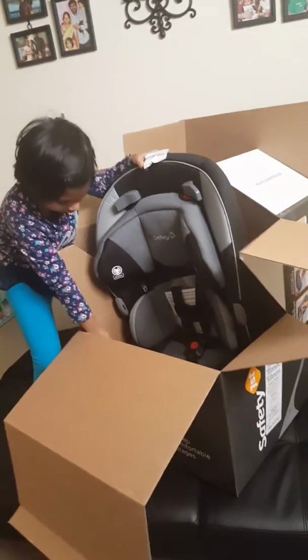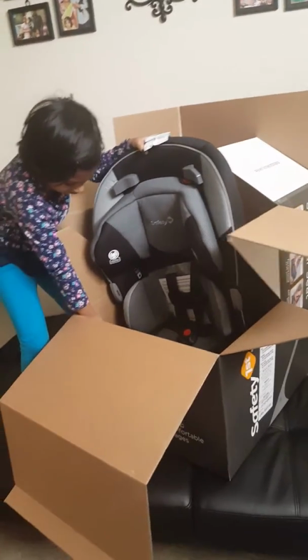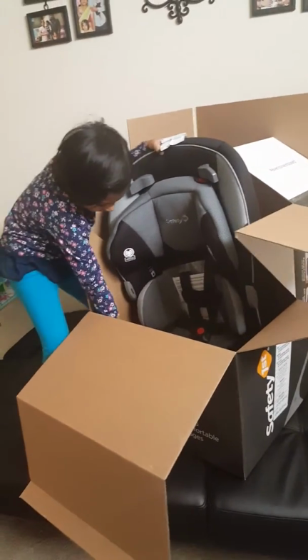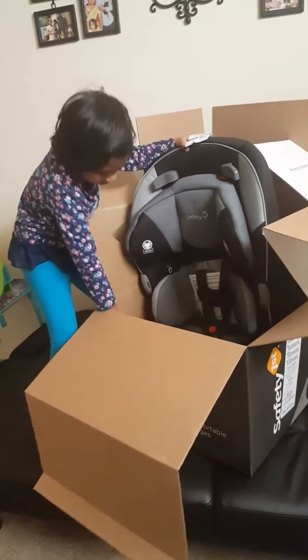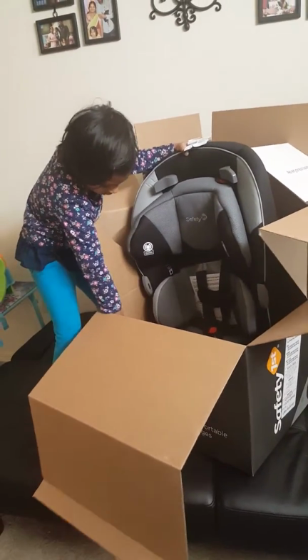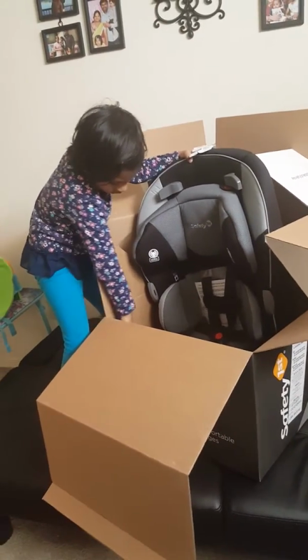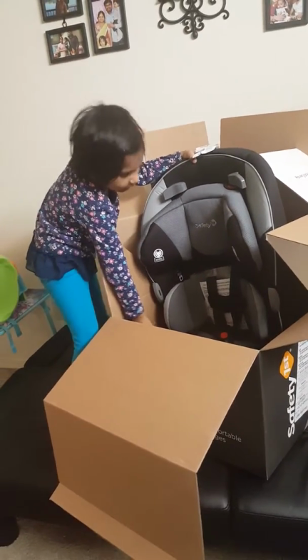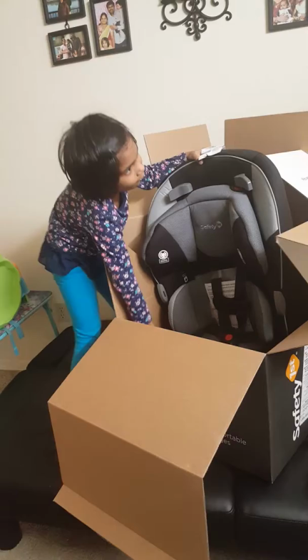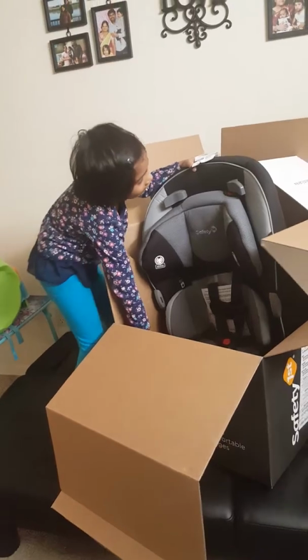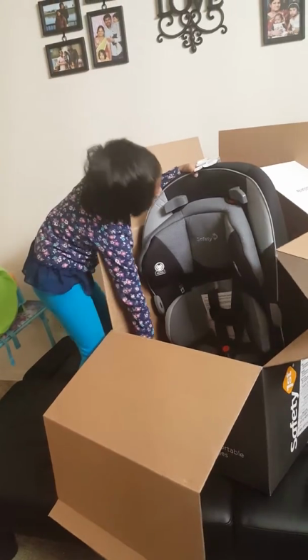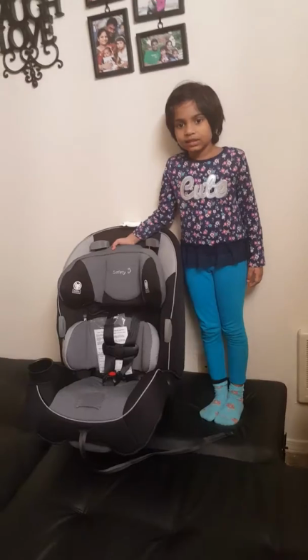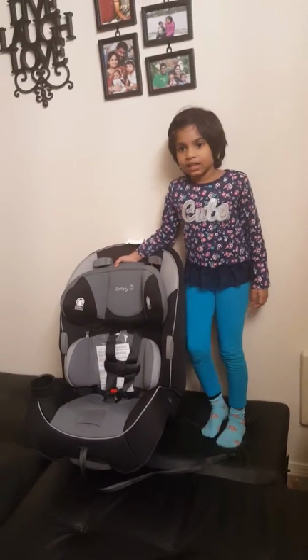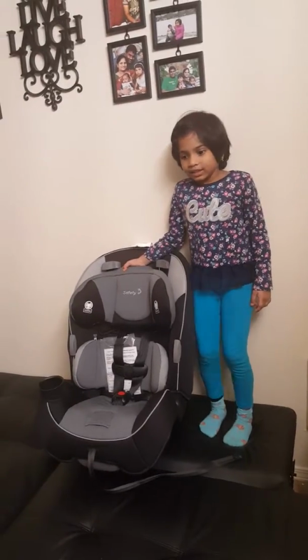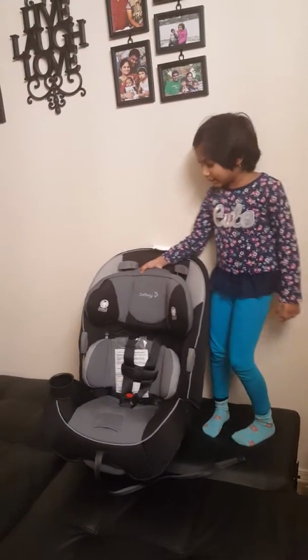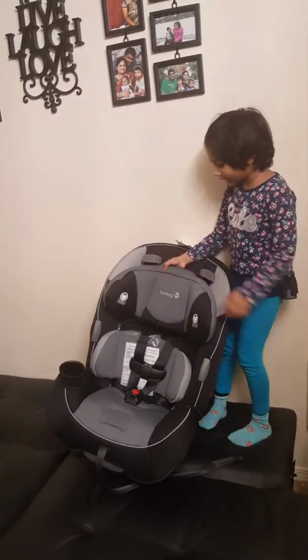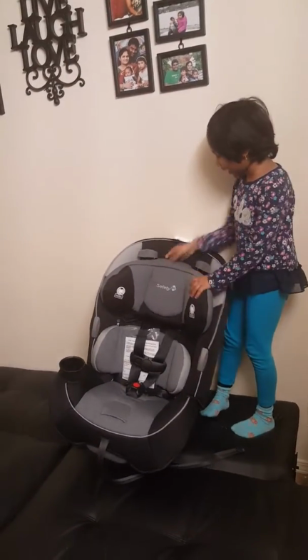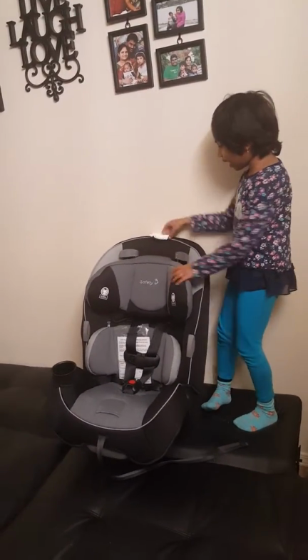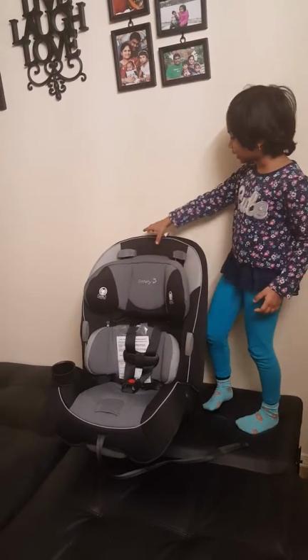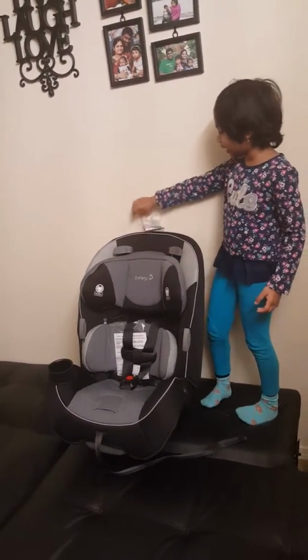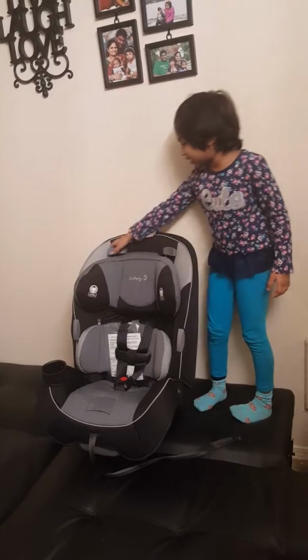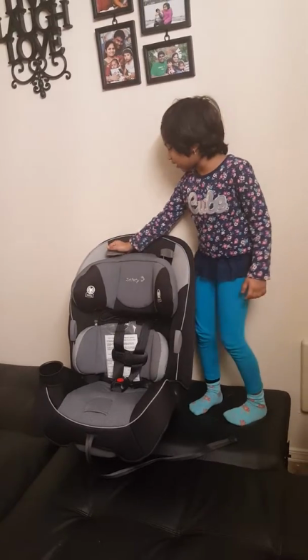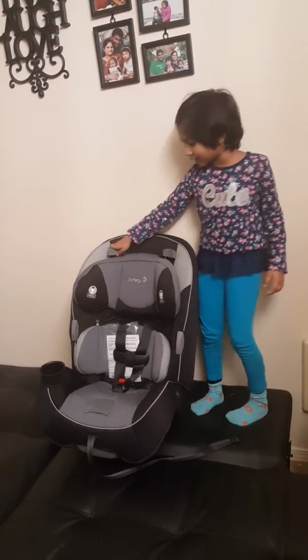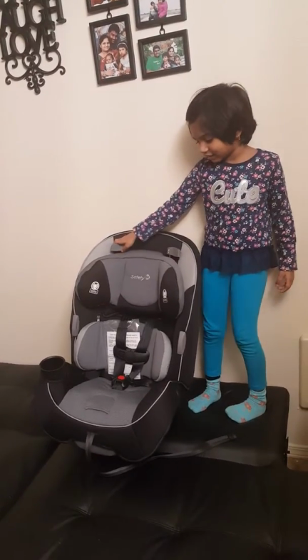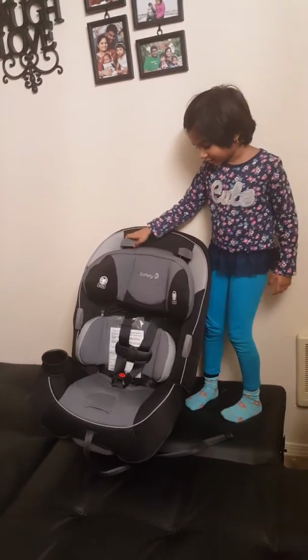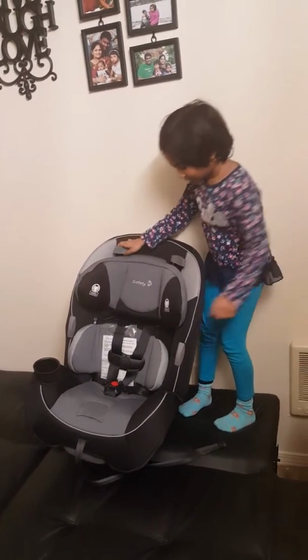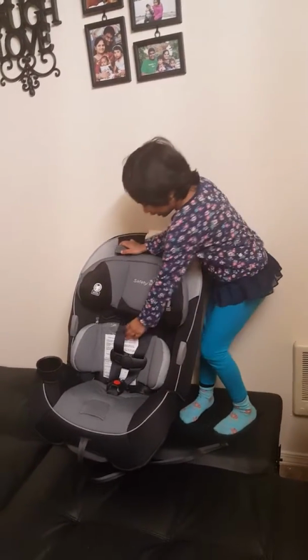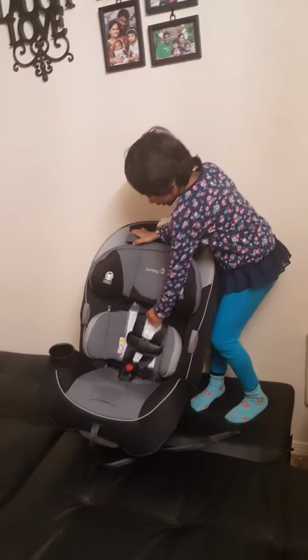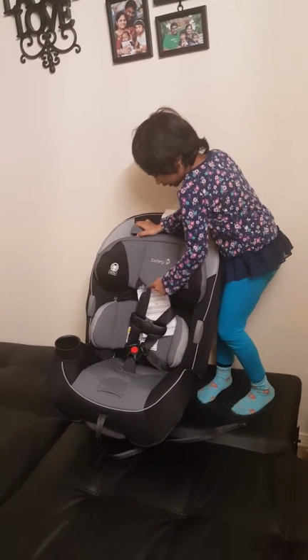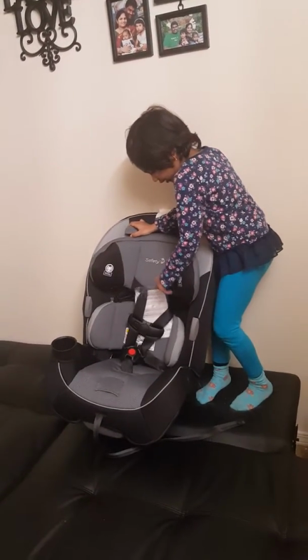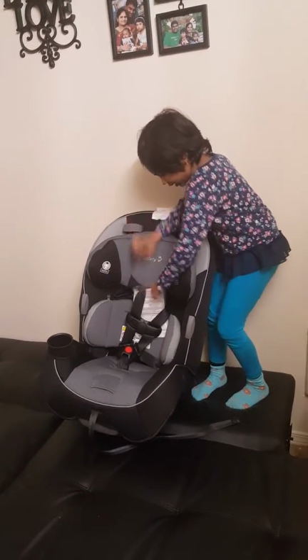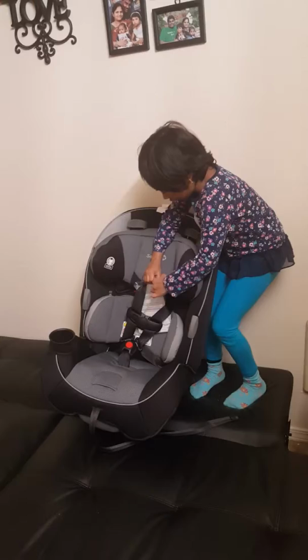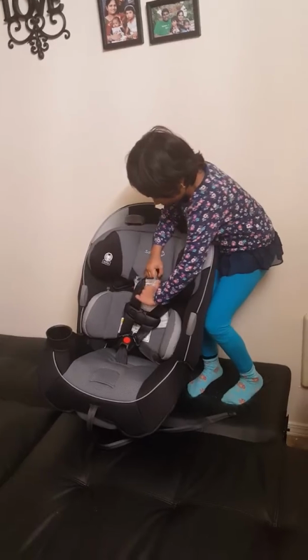This is a place to put the water bottle or anything else. Look at this big car seat! It's so cool! There's some instructions right here. Let's open it!